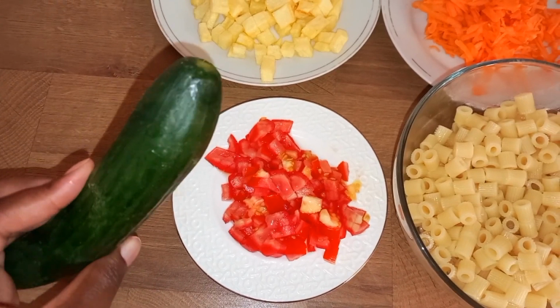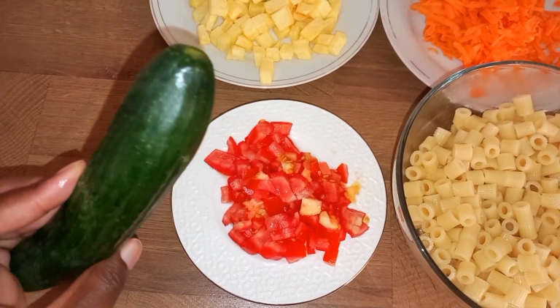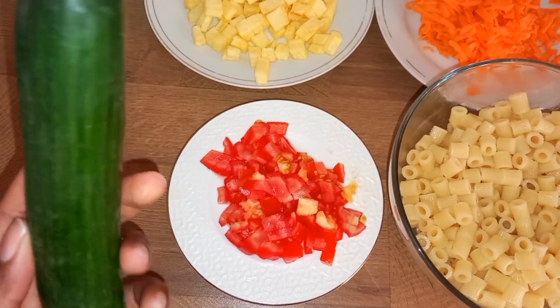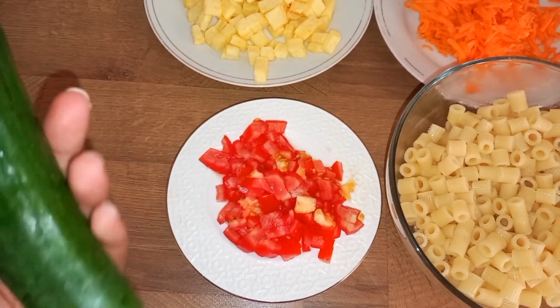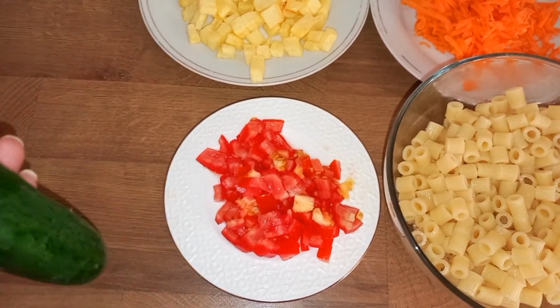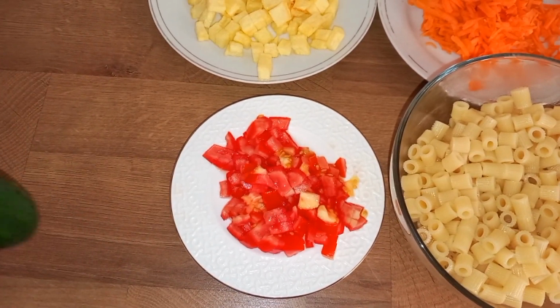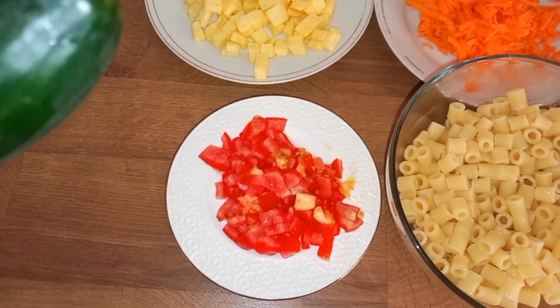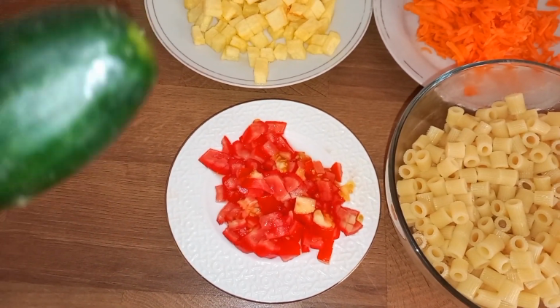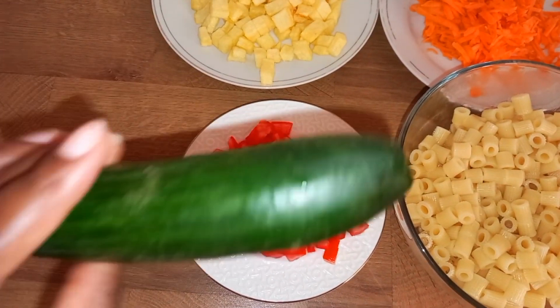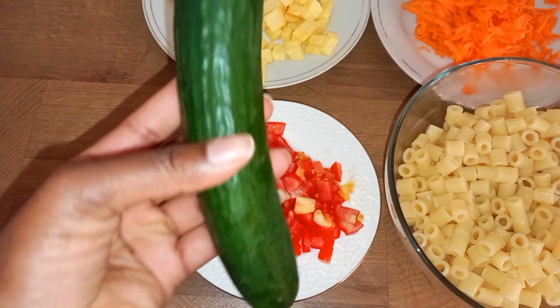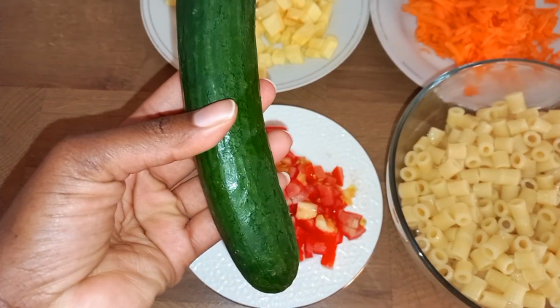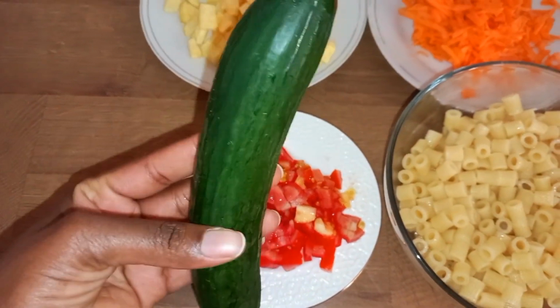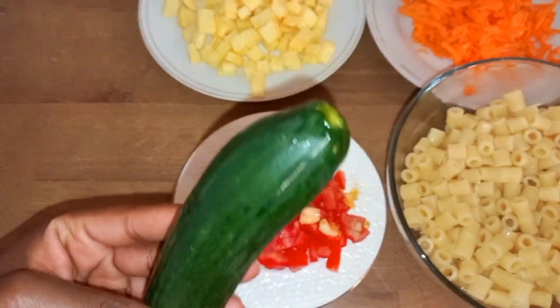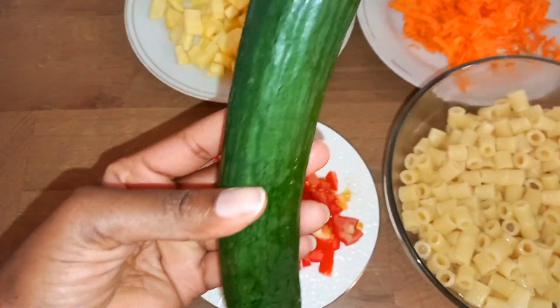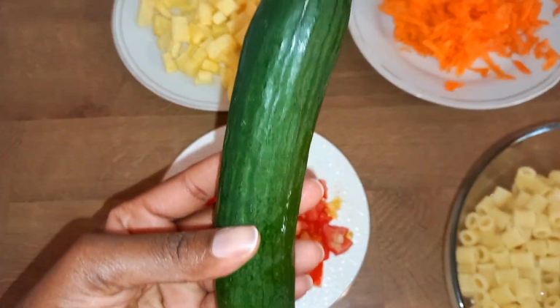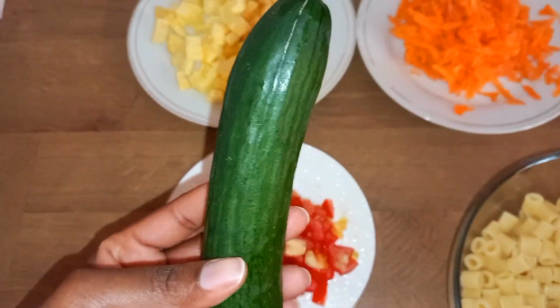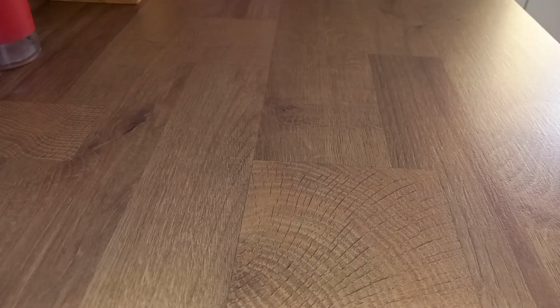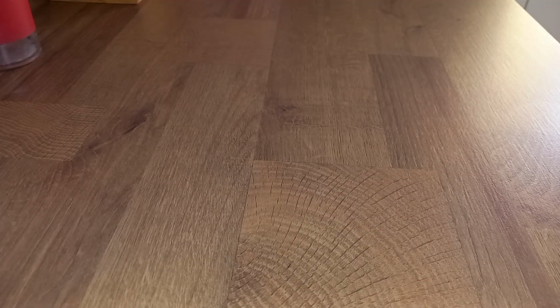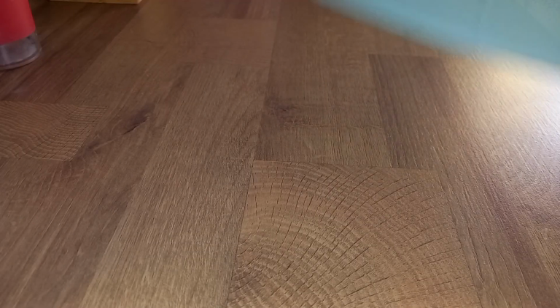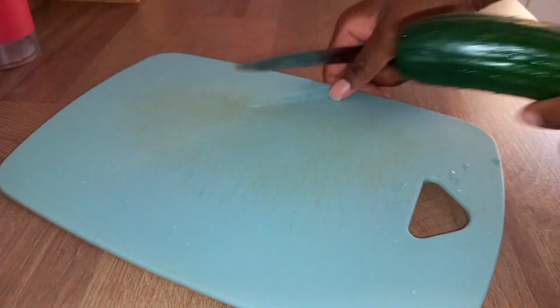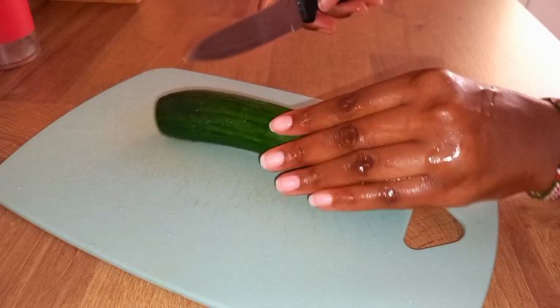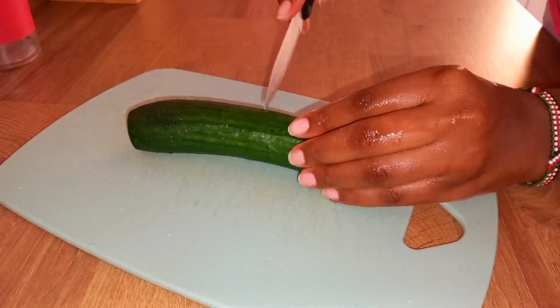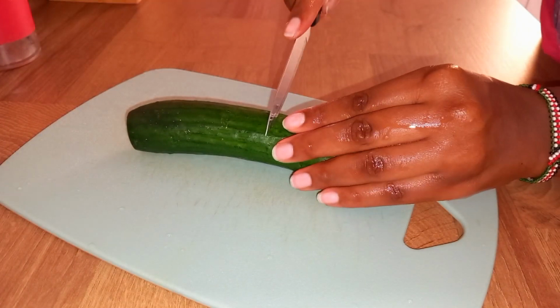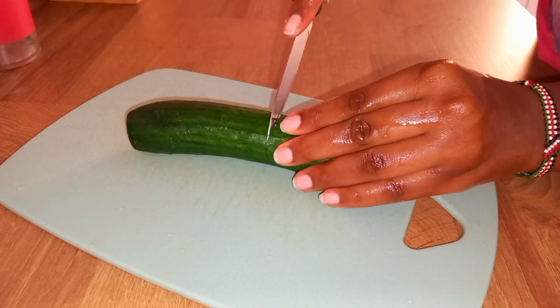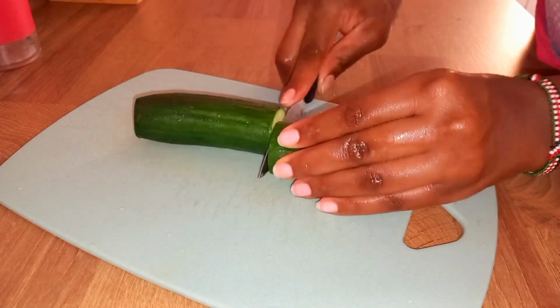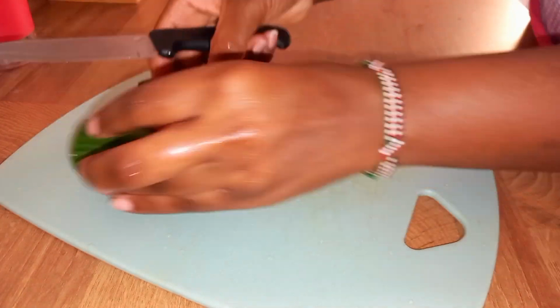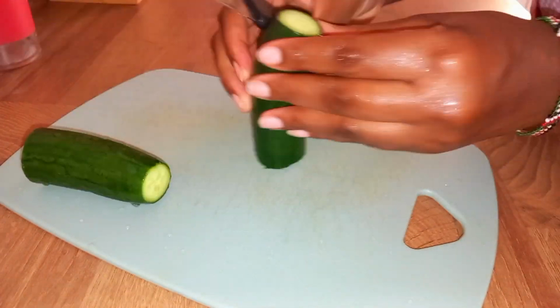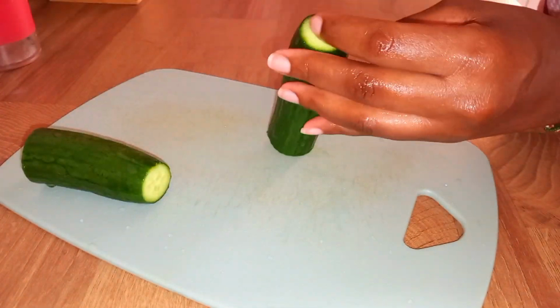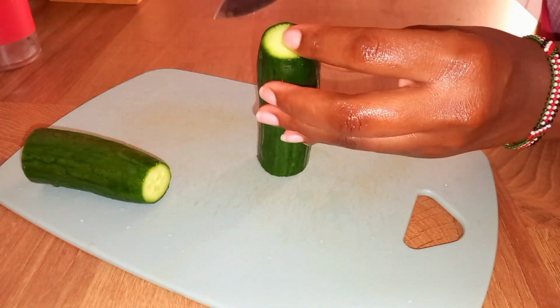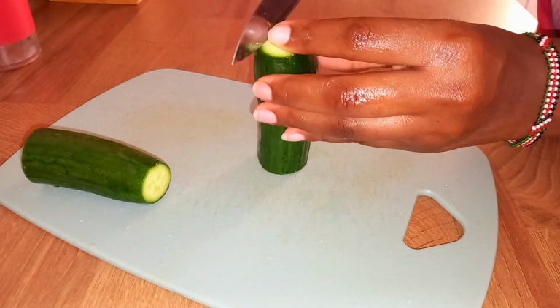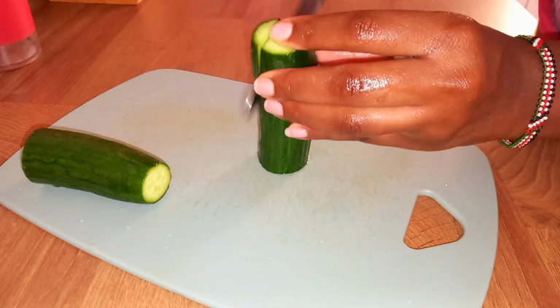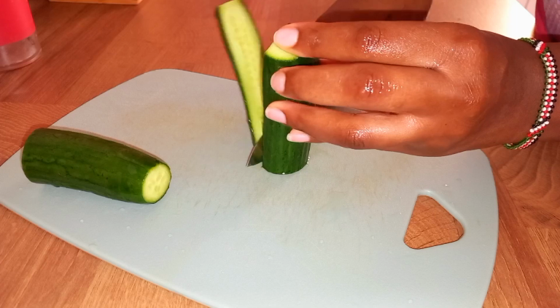I'll proceed to cut our cucumber. So we'll proceed cutting our cucumbers. Guys, do you love macaroni or pasta?